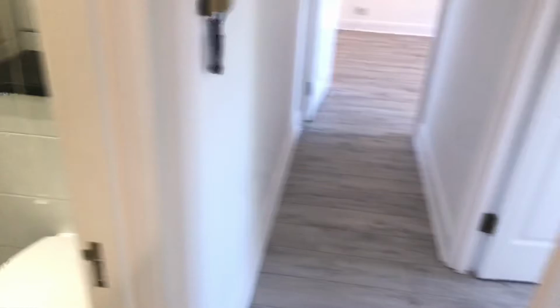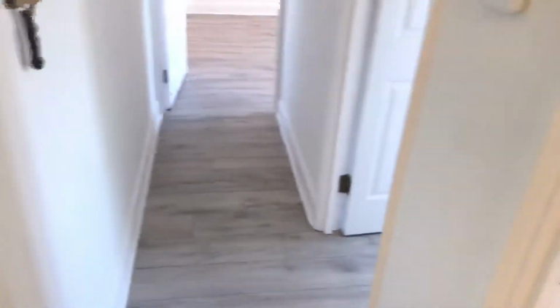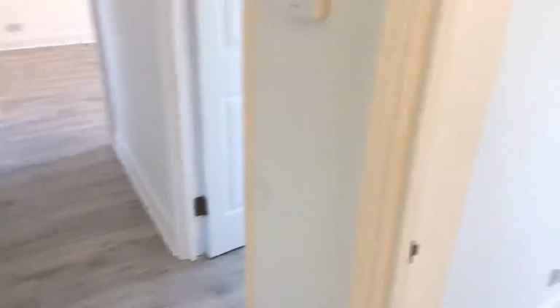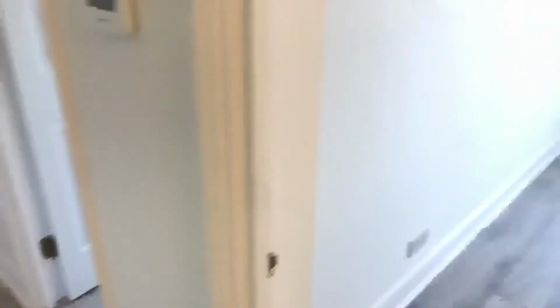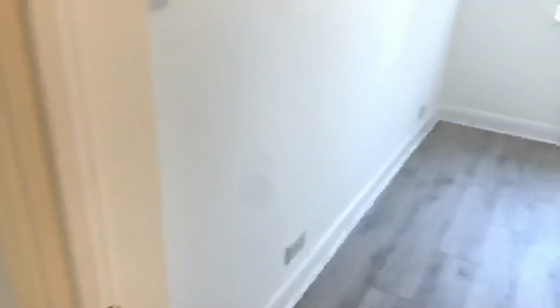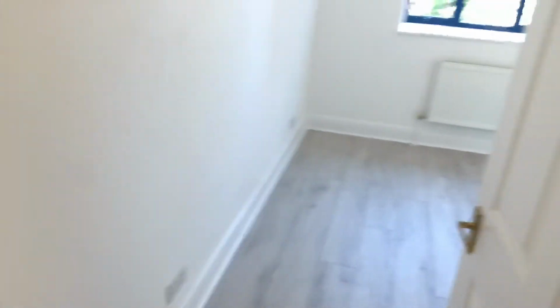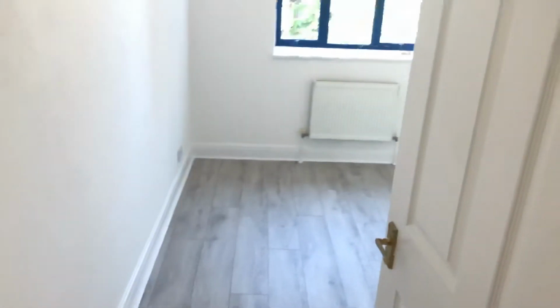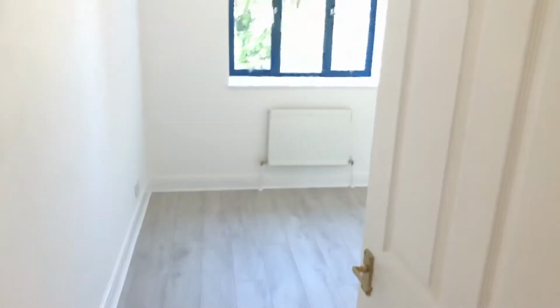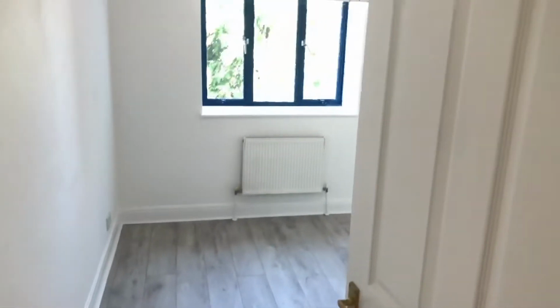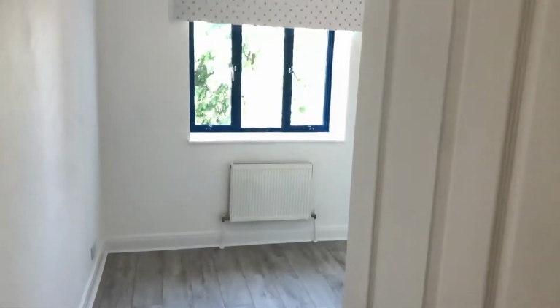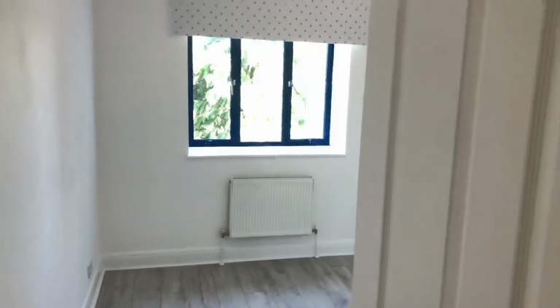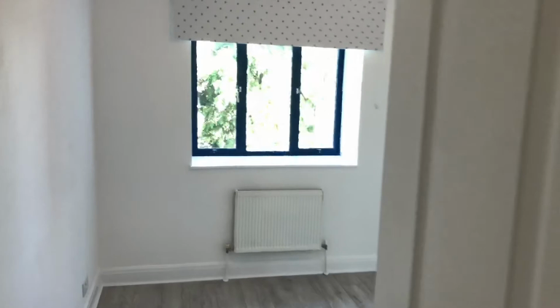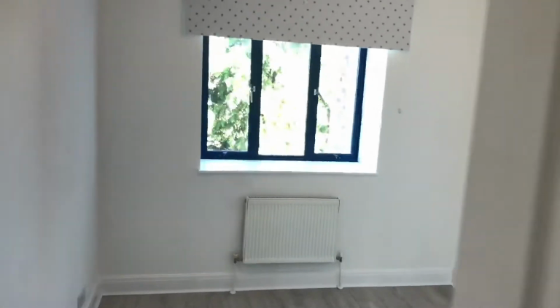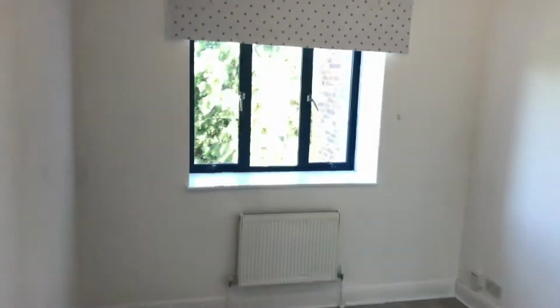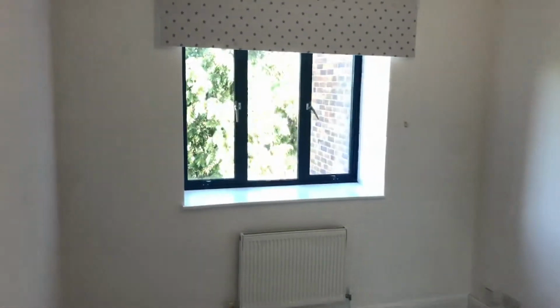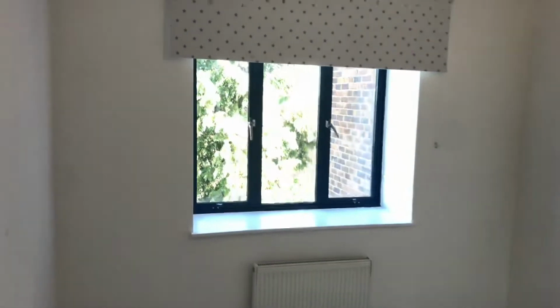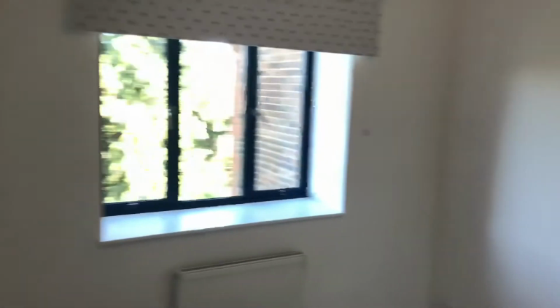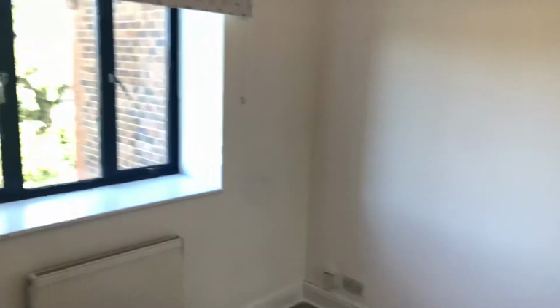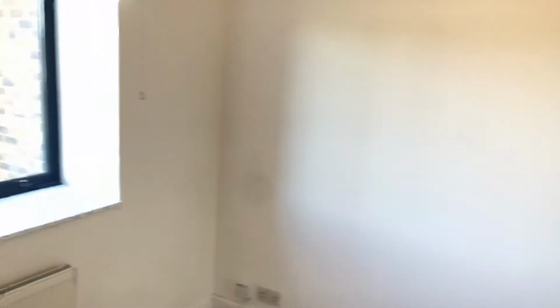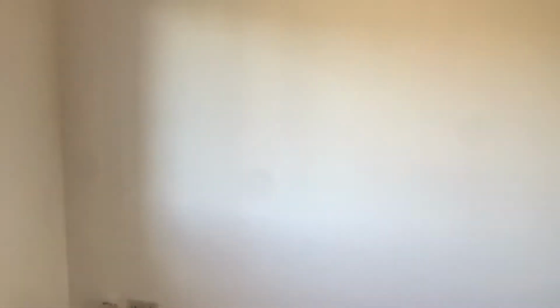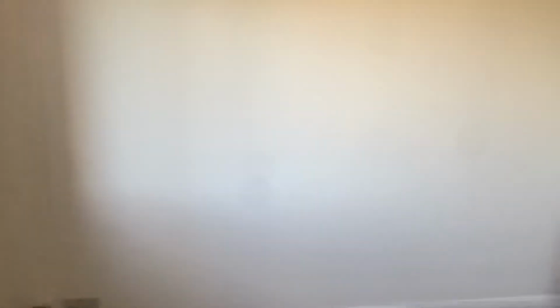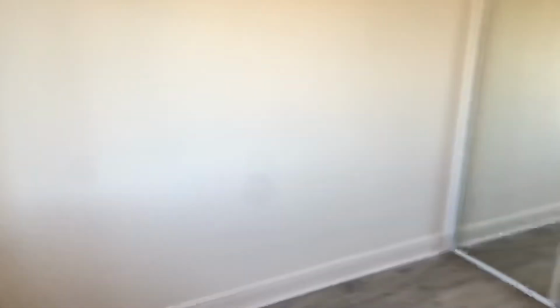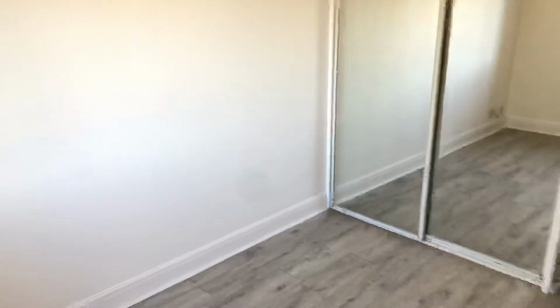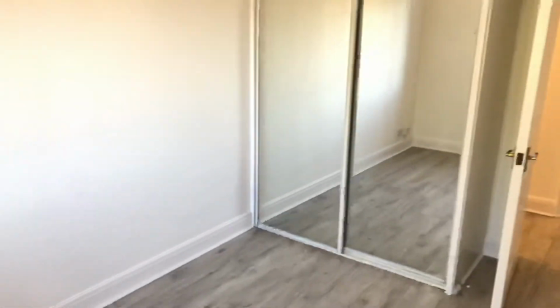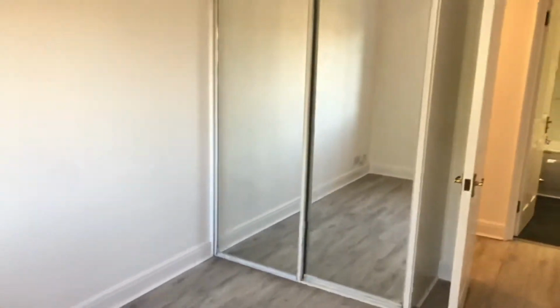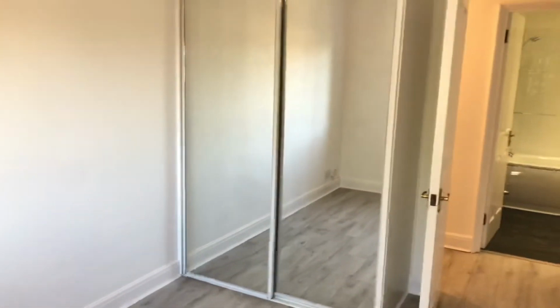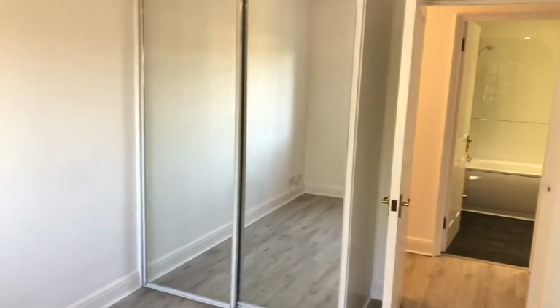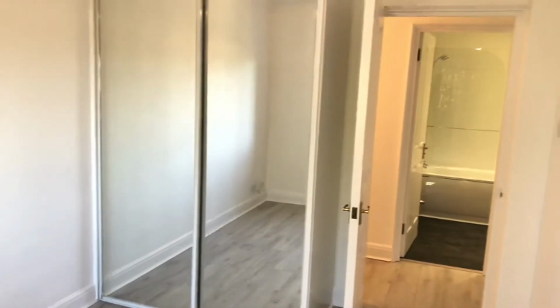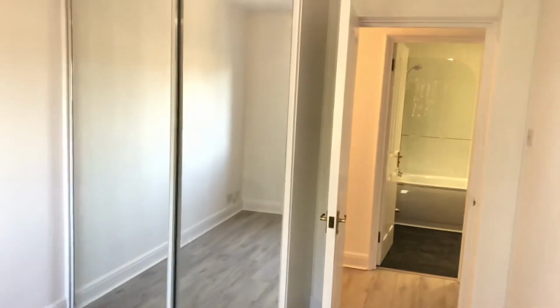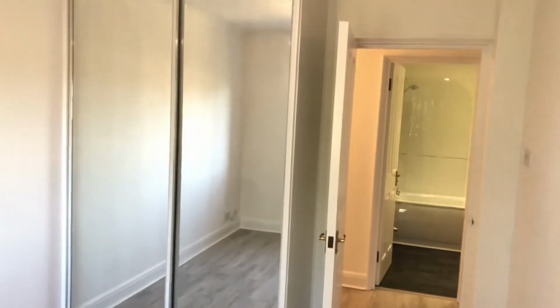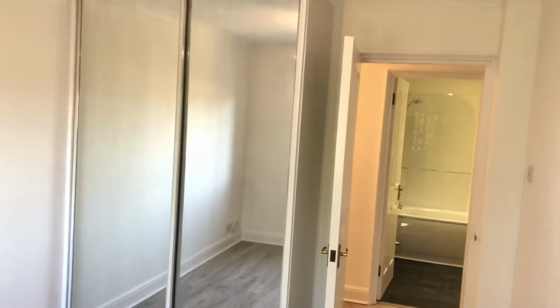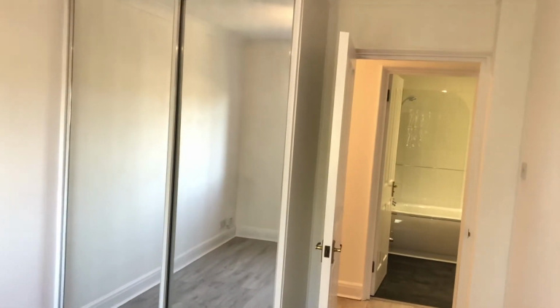And into the master bedroom. Again, your day and night blinds and inbuilt cupboards.